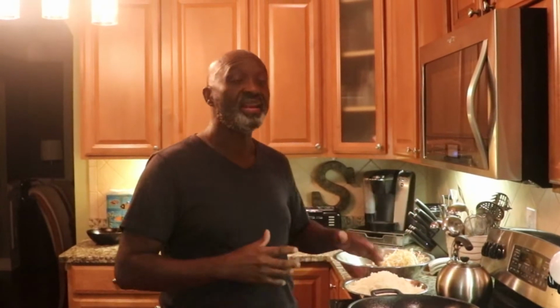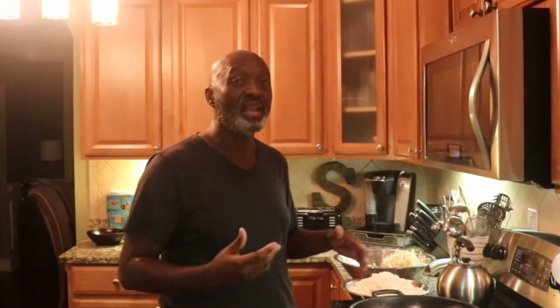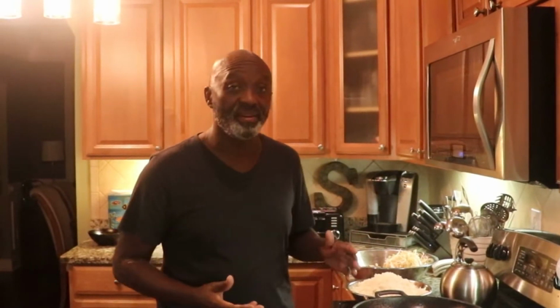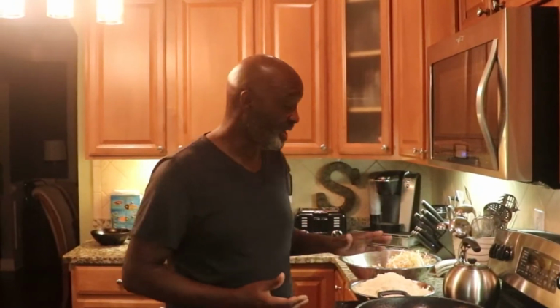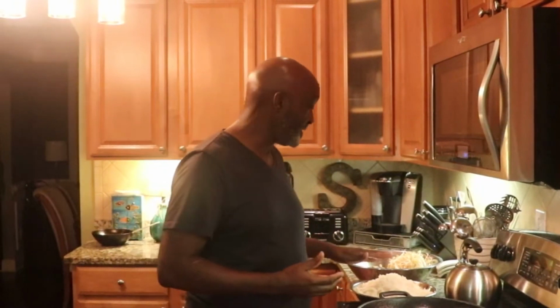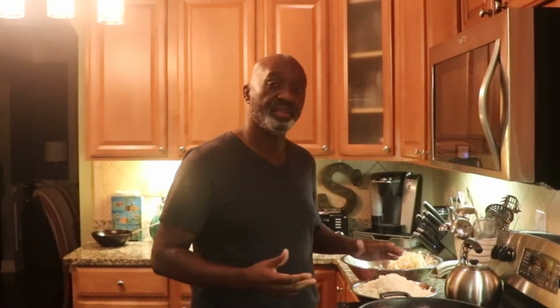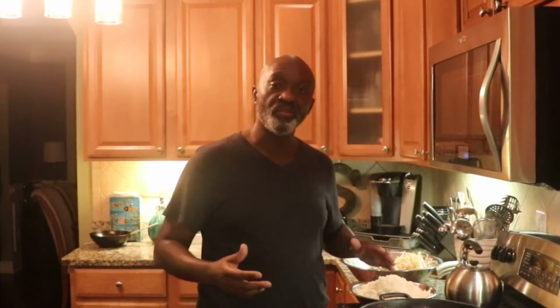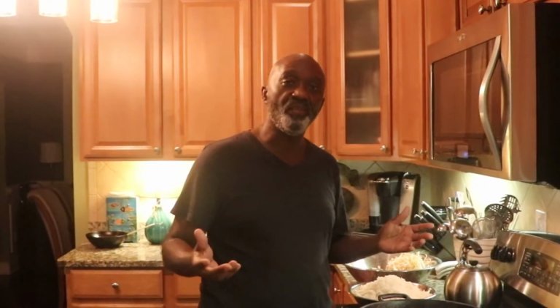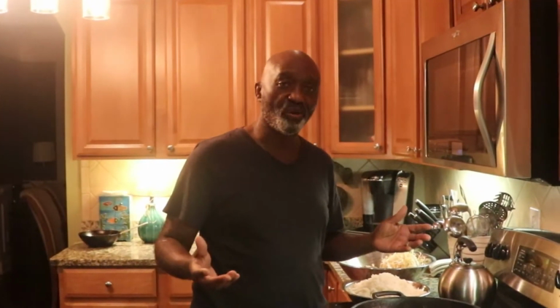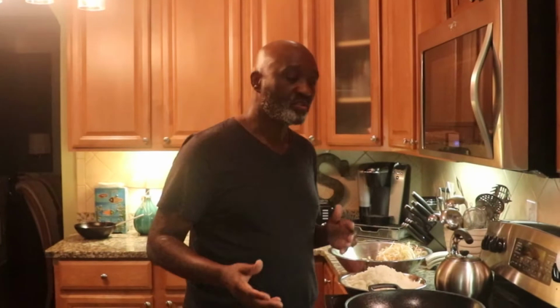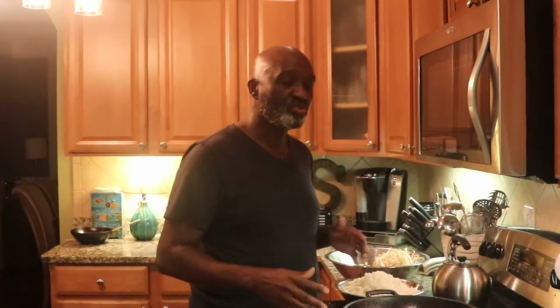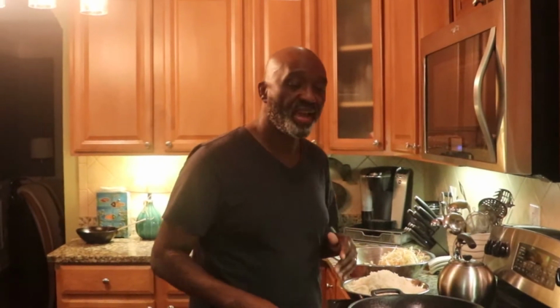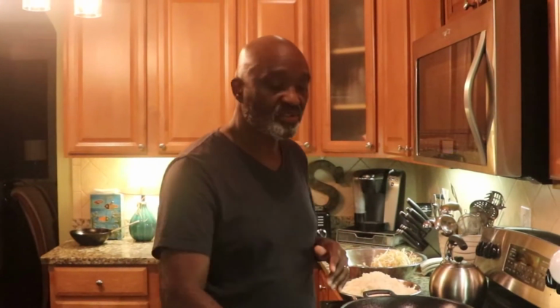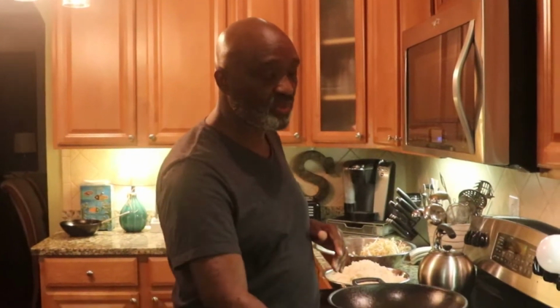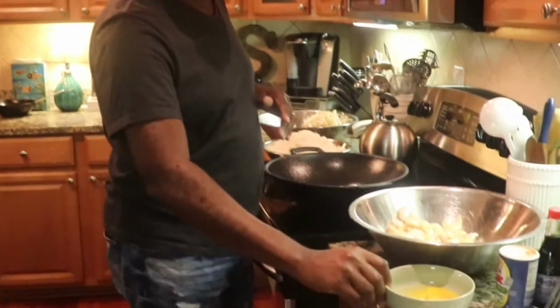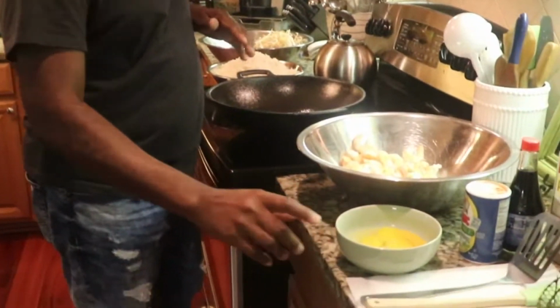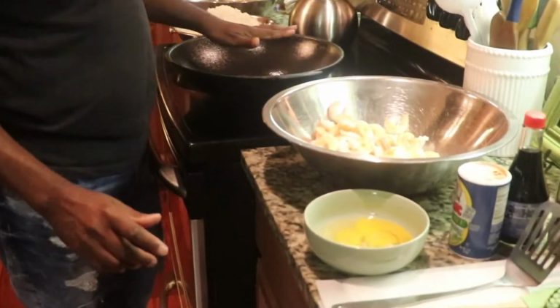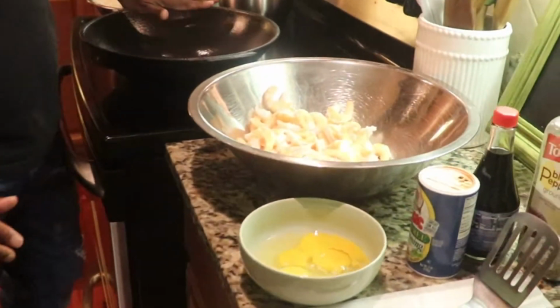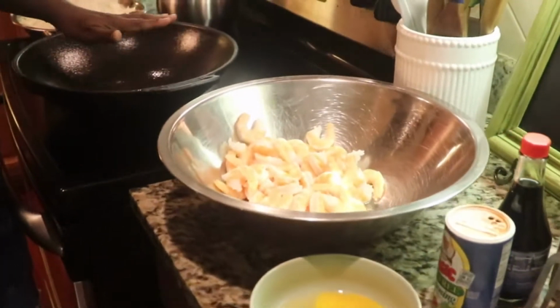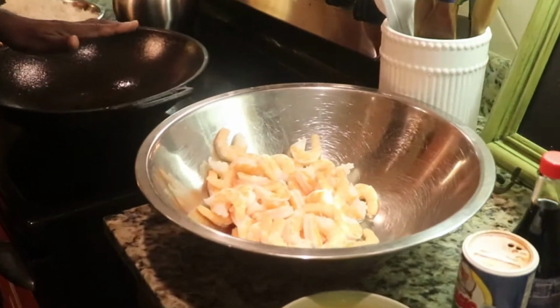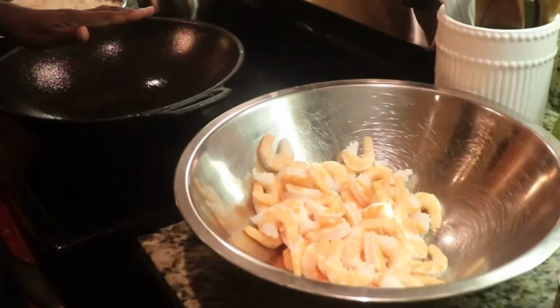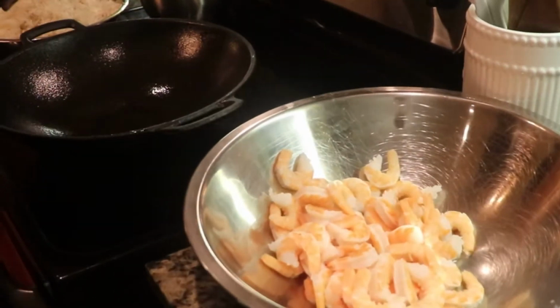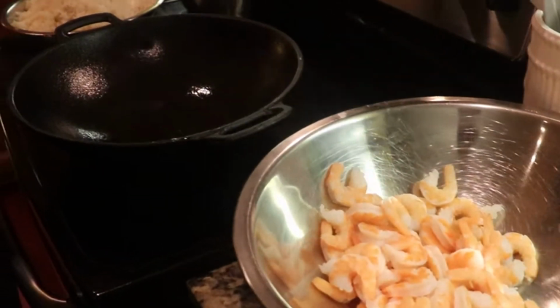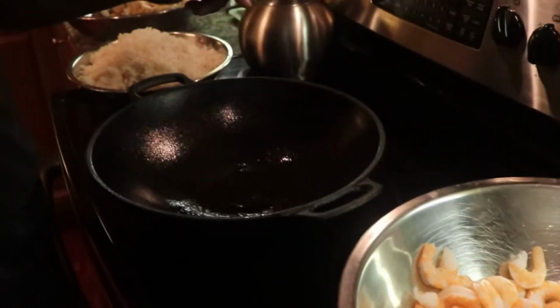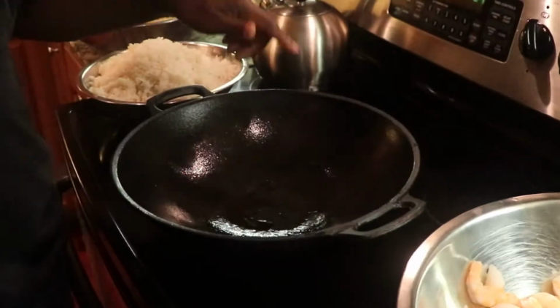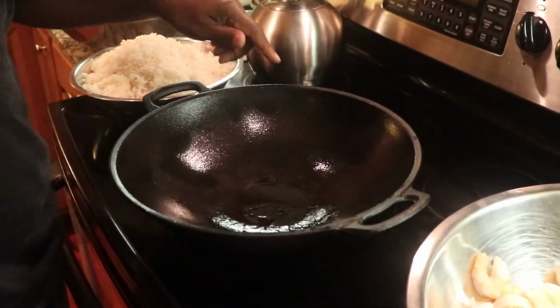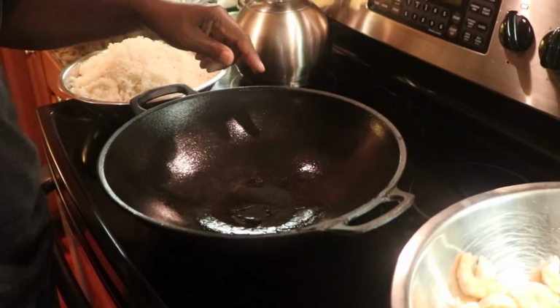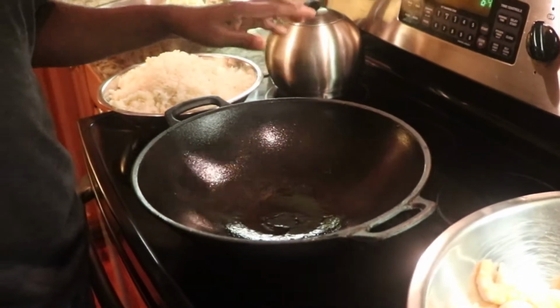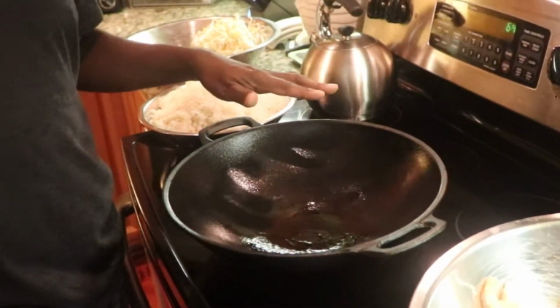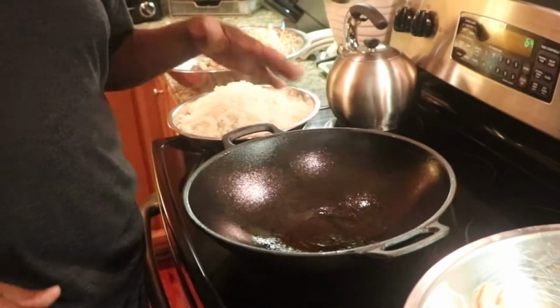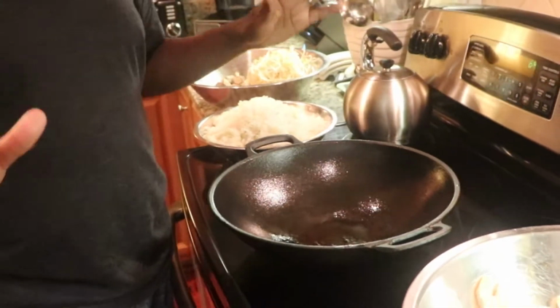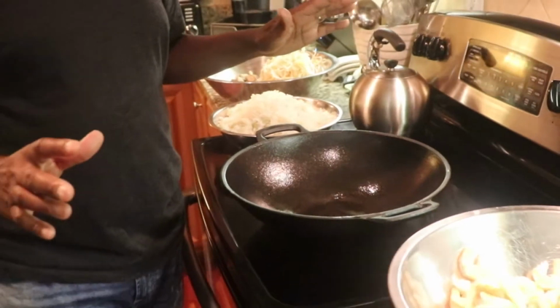I didn't have a lot of everything — I had more rice than anything — but we're going to make it work. We're going to start with a couple of eggs that we're going to fry. My wok is already hot. I love this cast iron wok; if you can find one, it's a jewel.